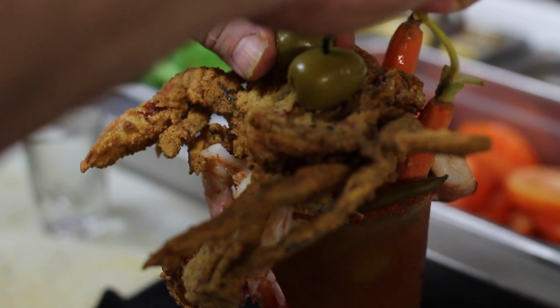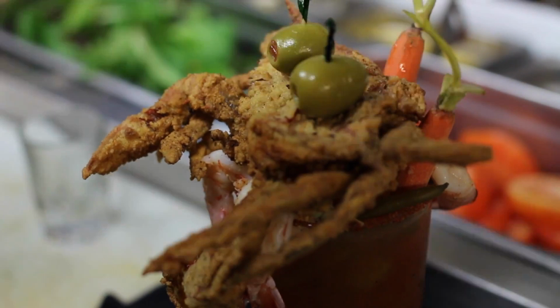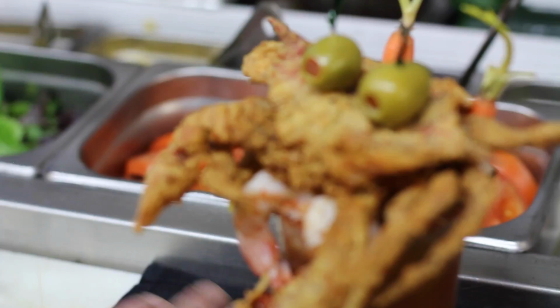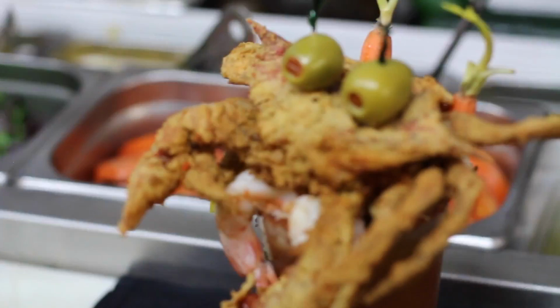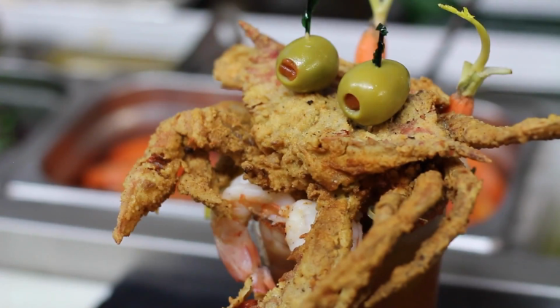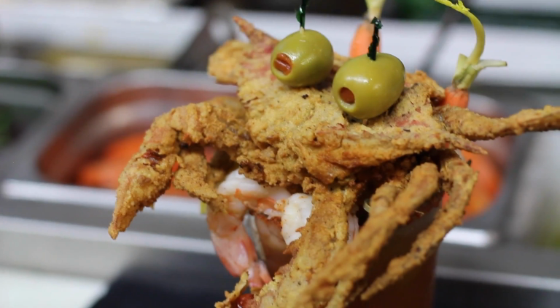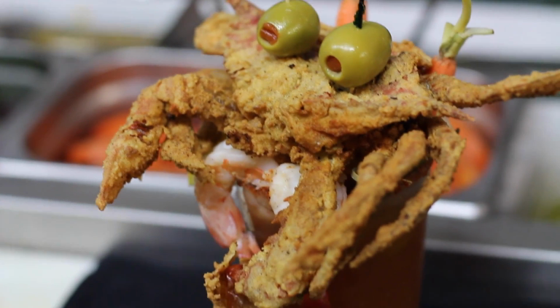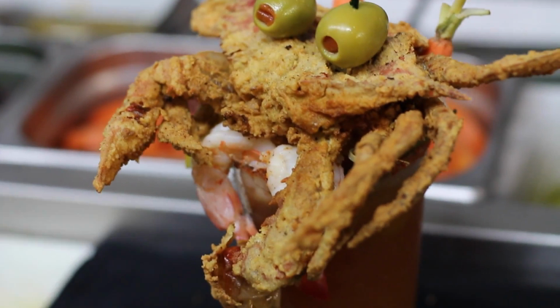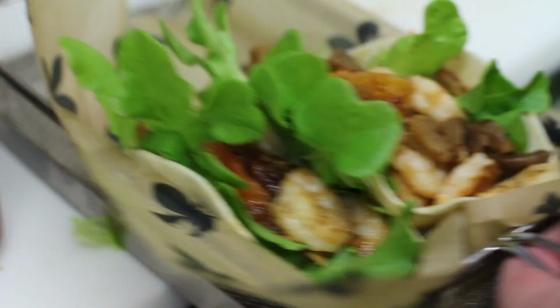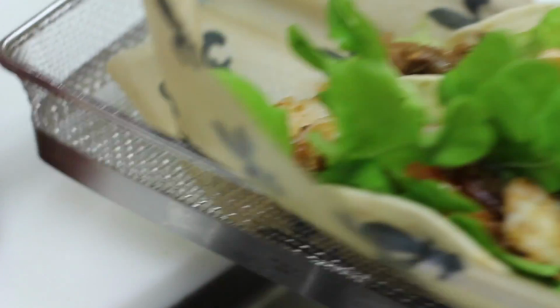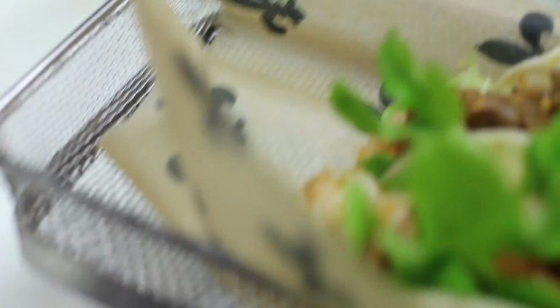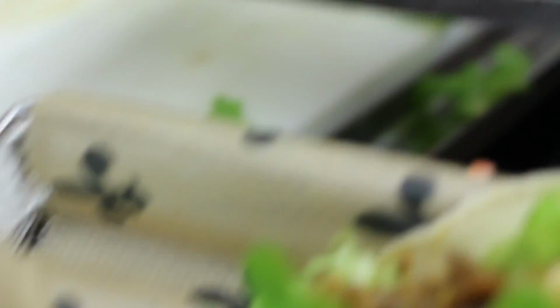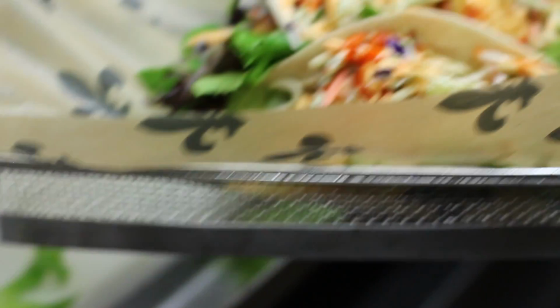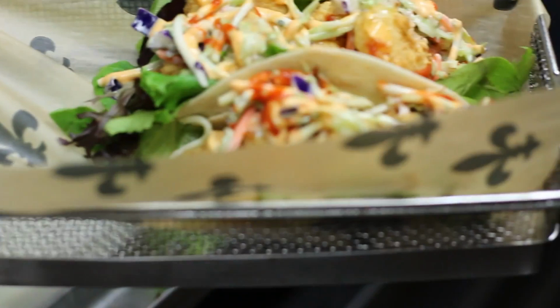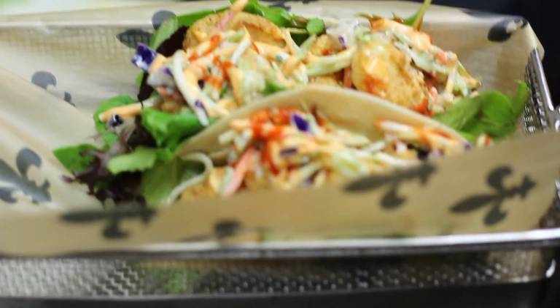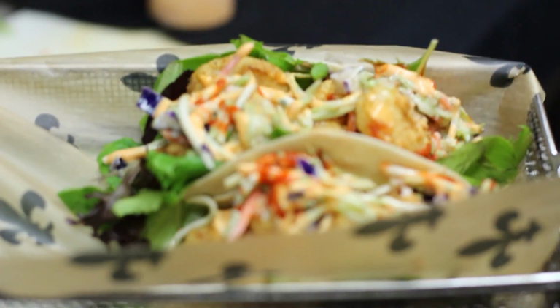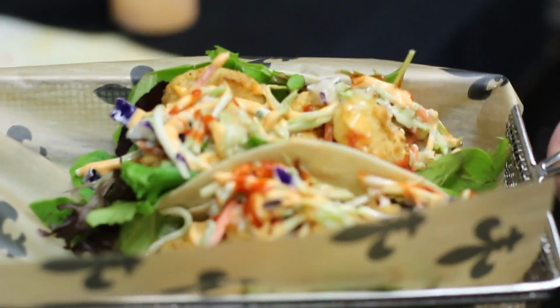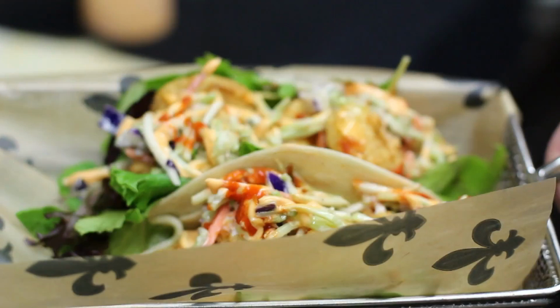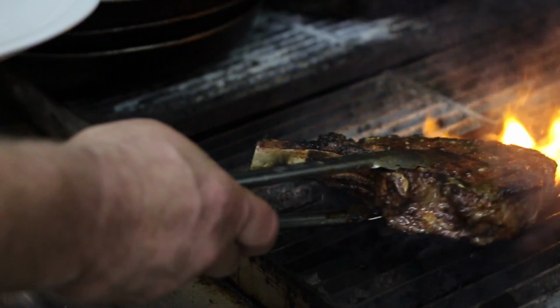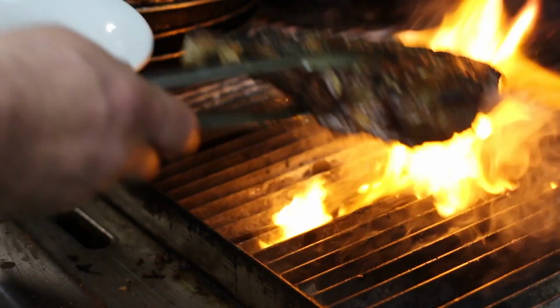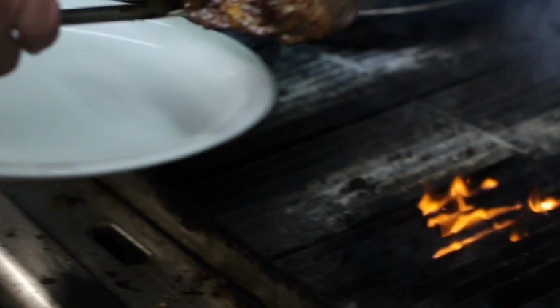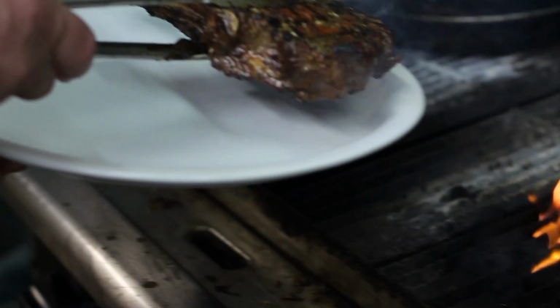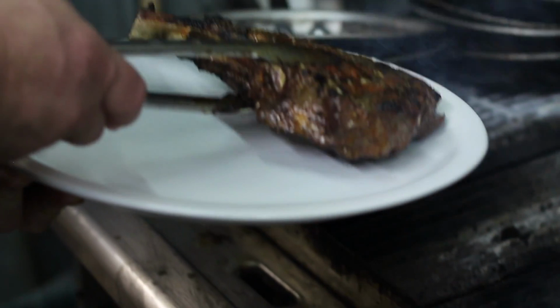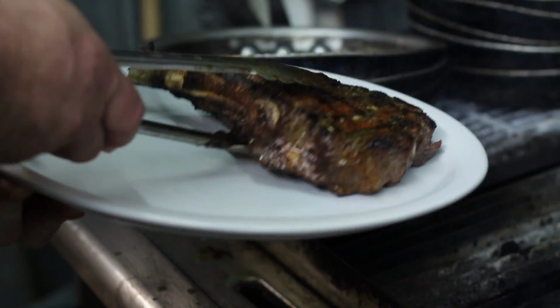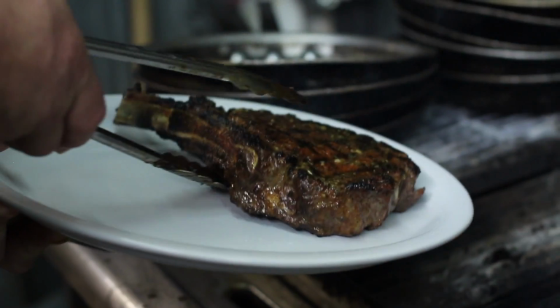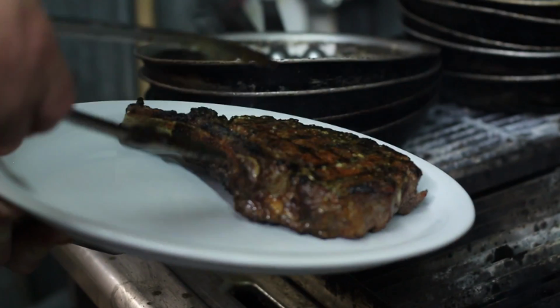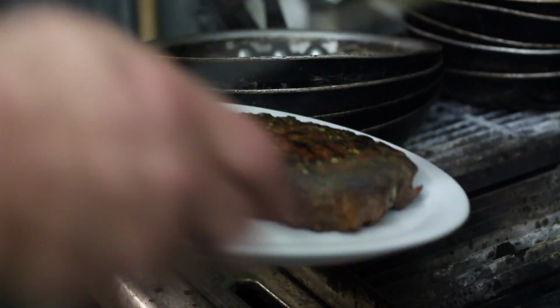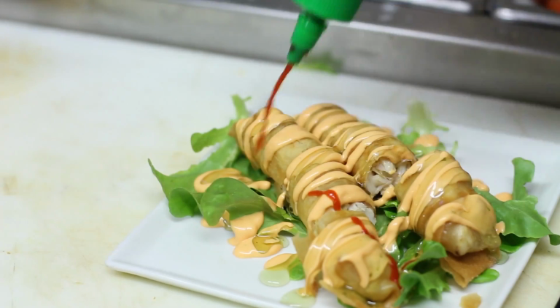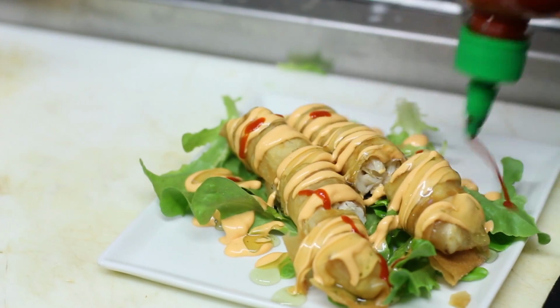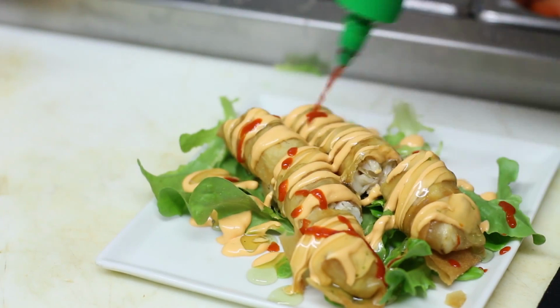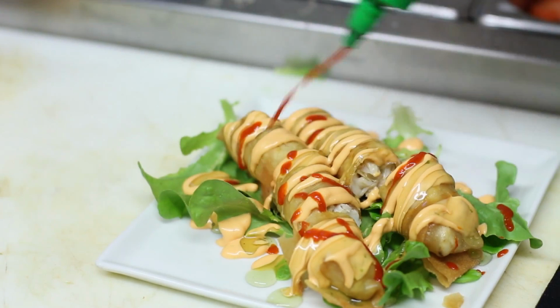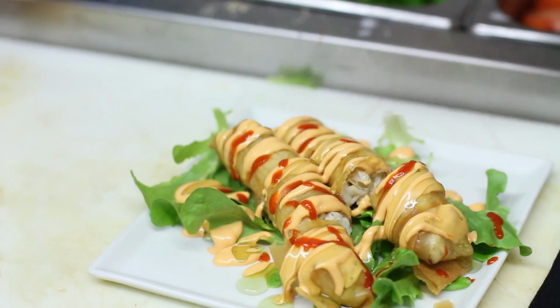In six years of business, that's why we're still successful. And we're that little hideaway place, because people know when they come here, they're going to get a quality meal every time.